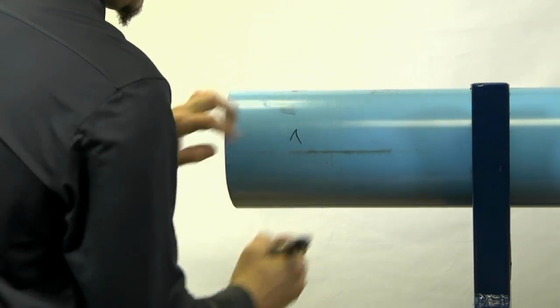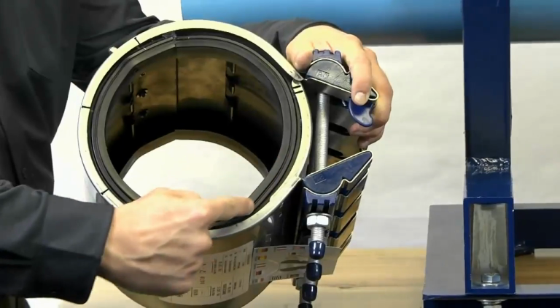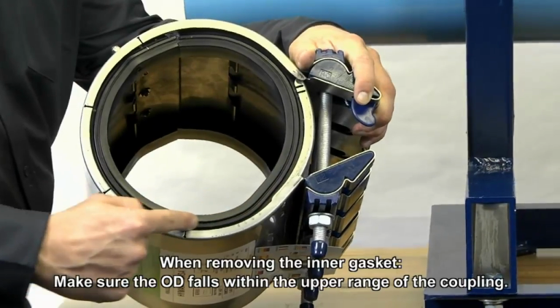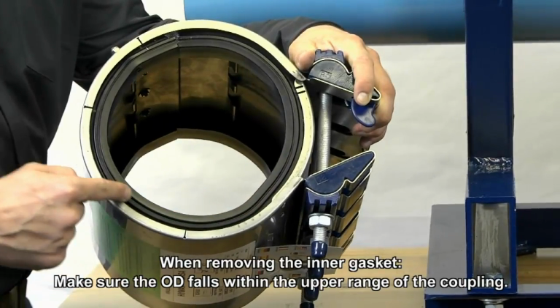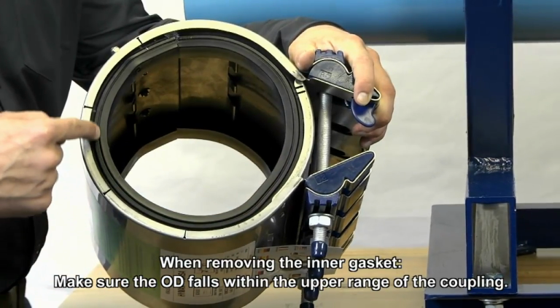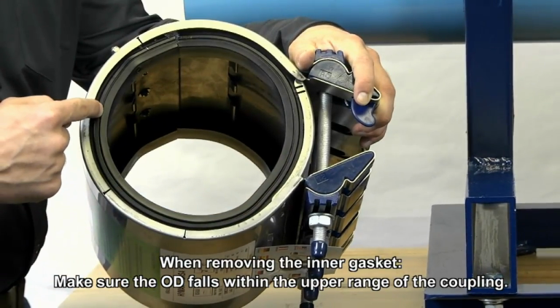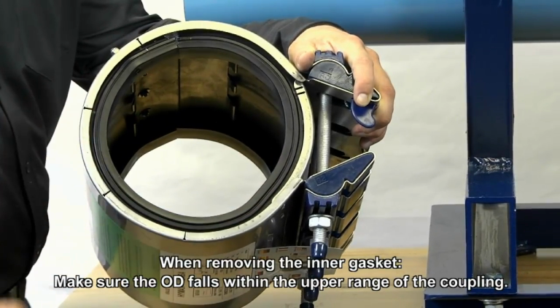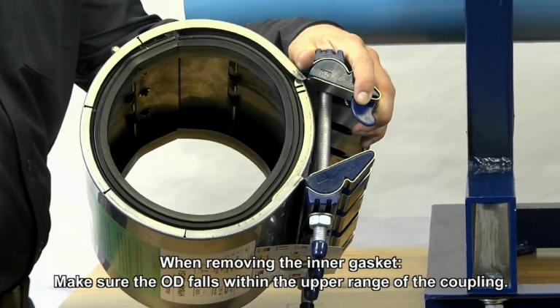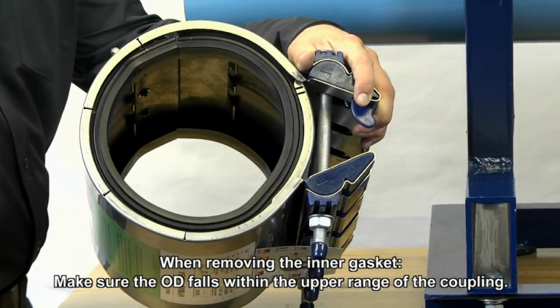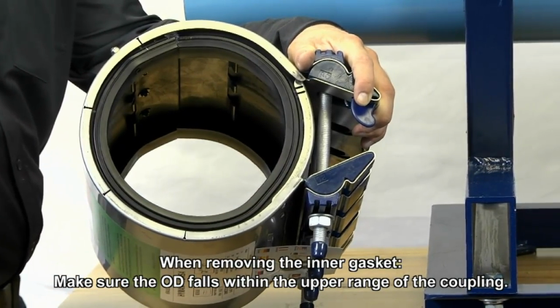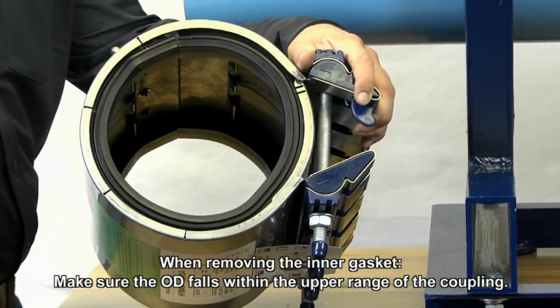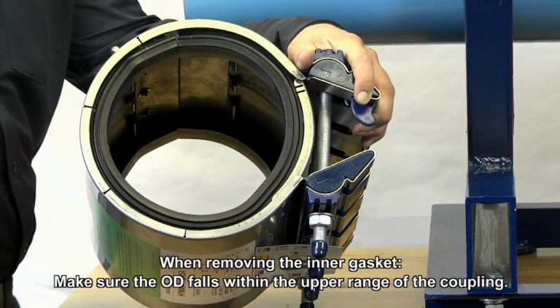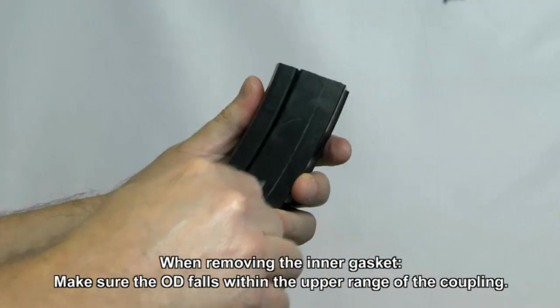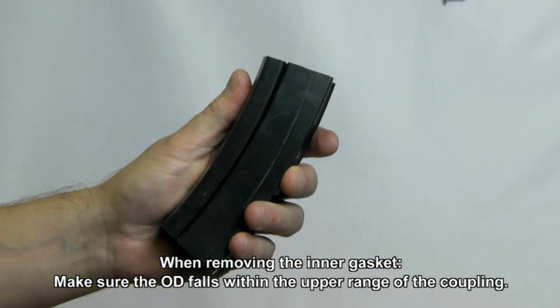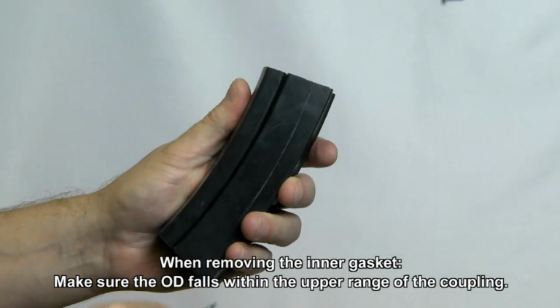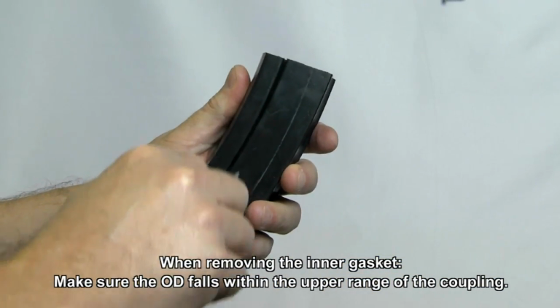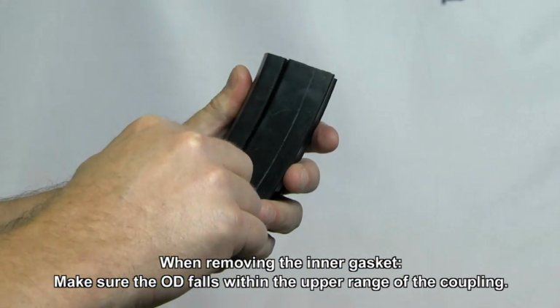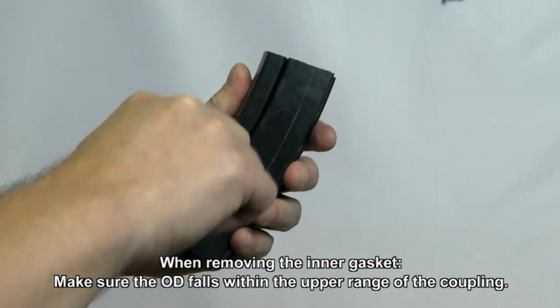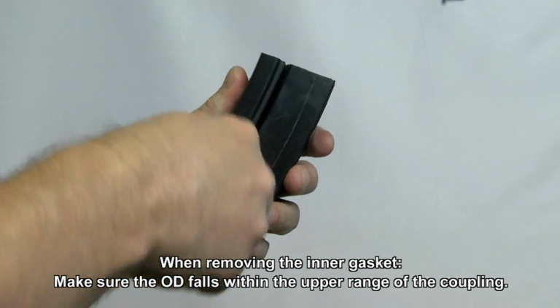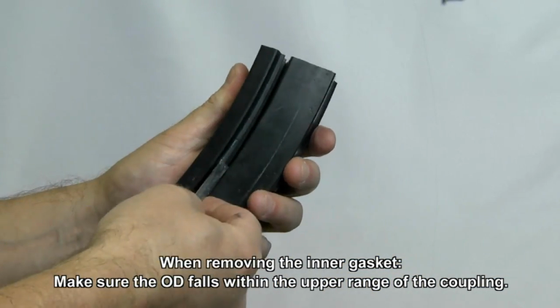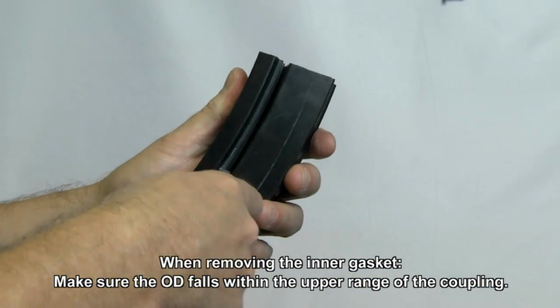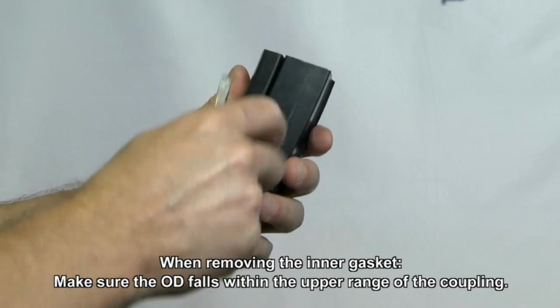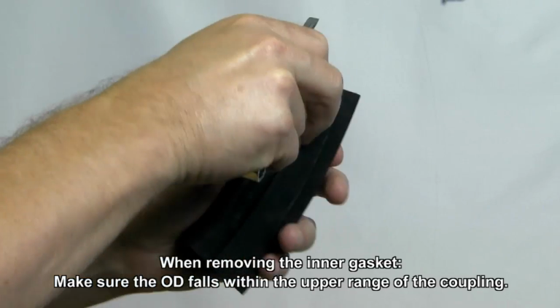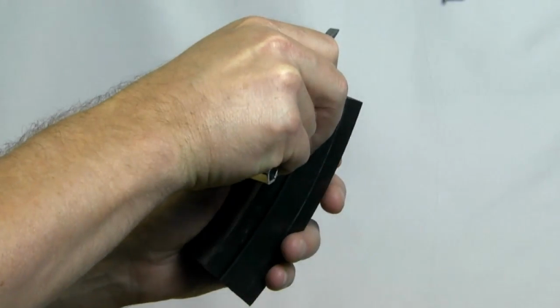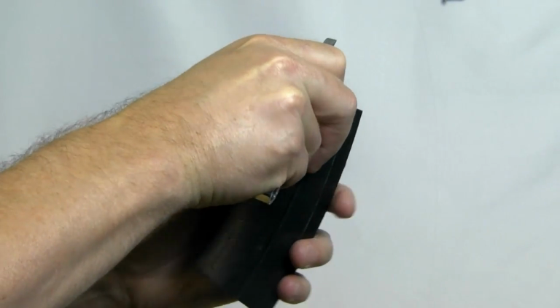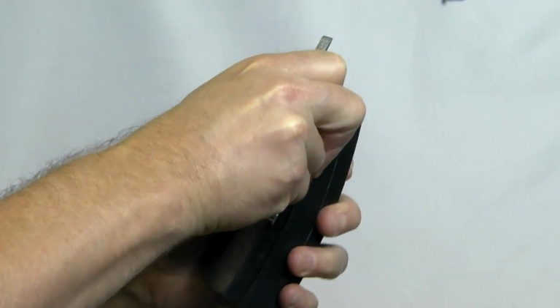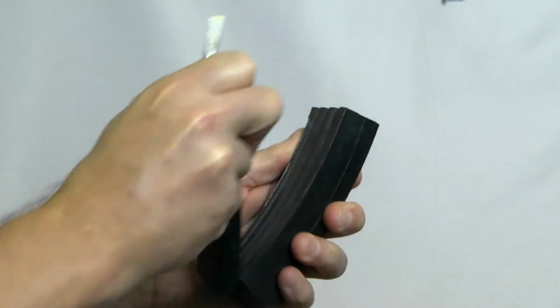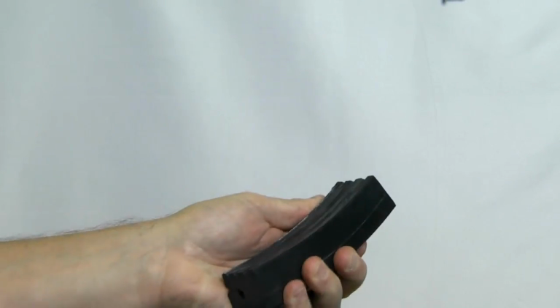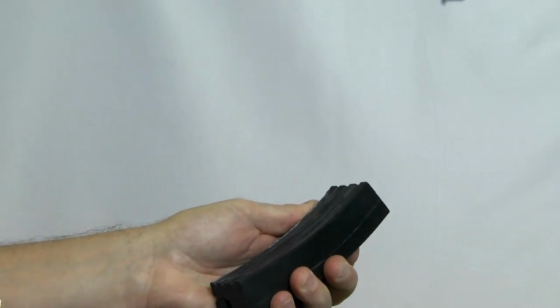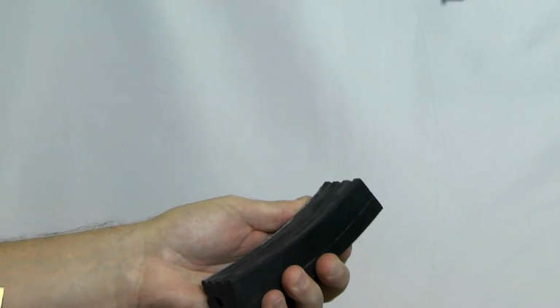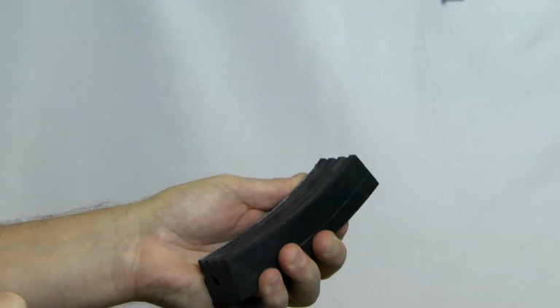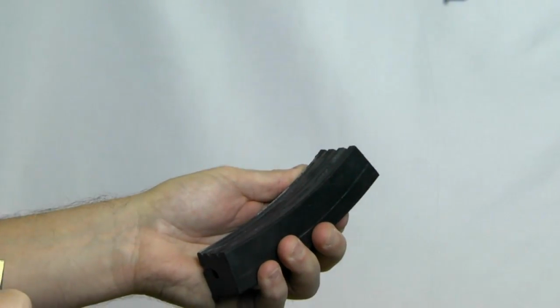The coupling's gasket system has two layers: a removable inner gasket and a hydraulically assisted outer gasket. The inner gasket can be removed to accommodate larger OD pipes. Both inner gaskets should be removed when using the Himex Versa.